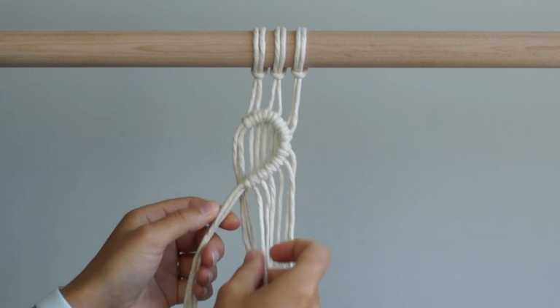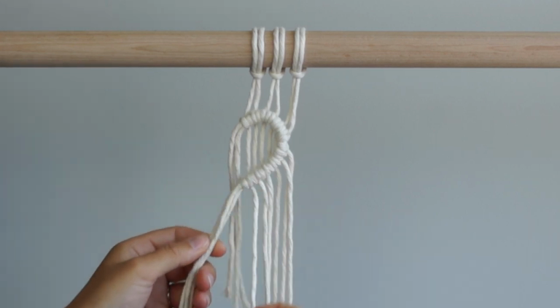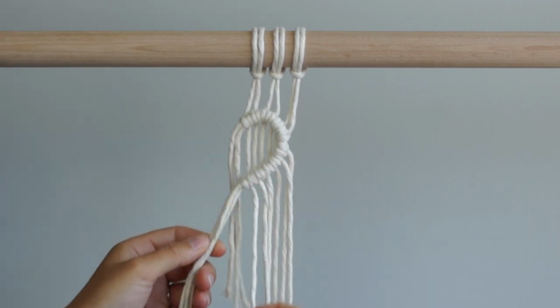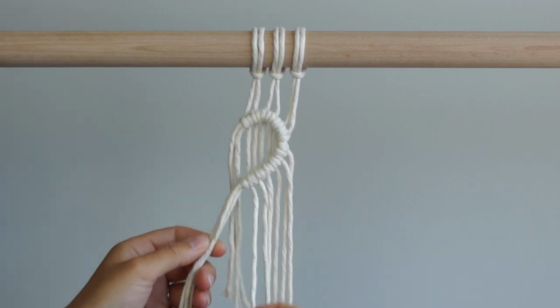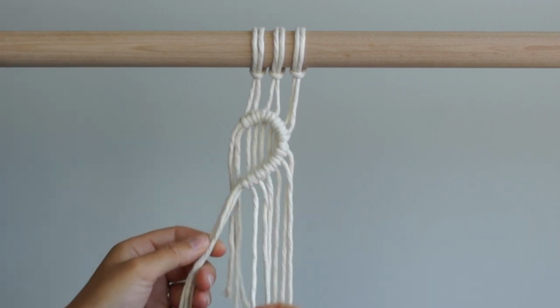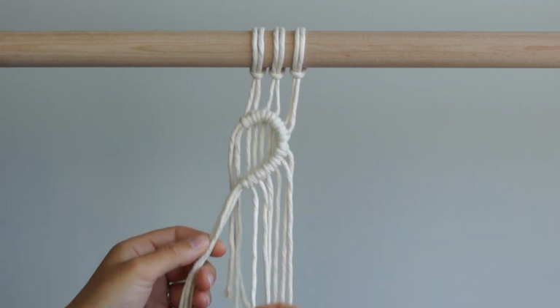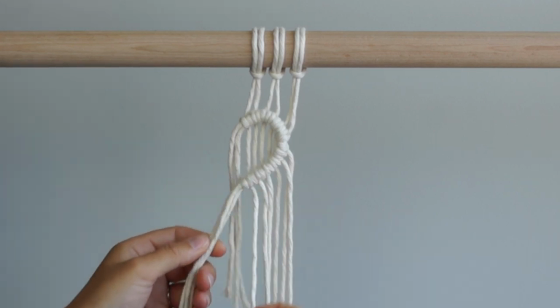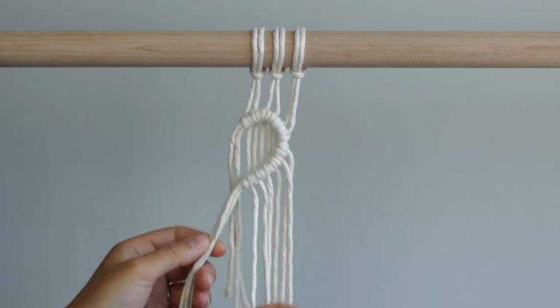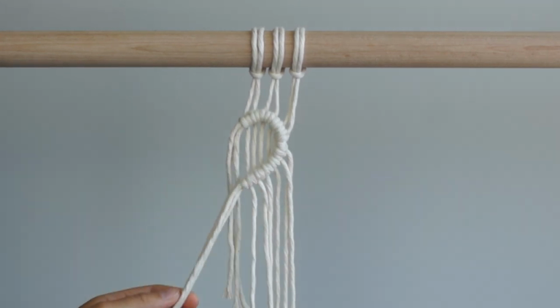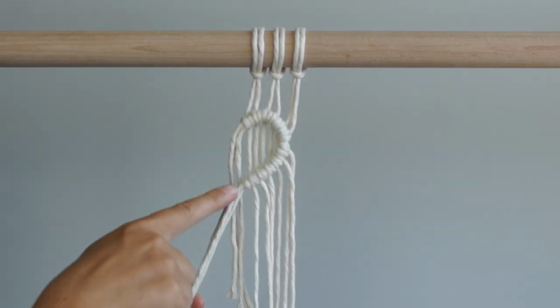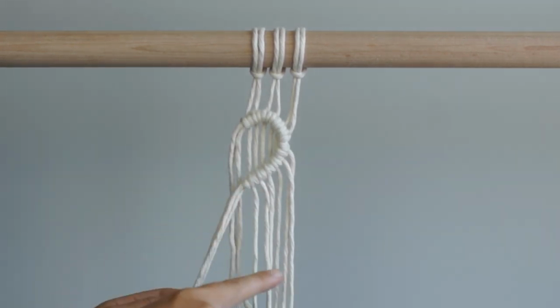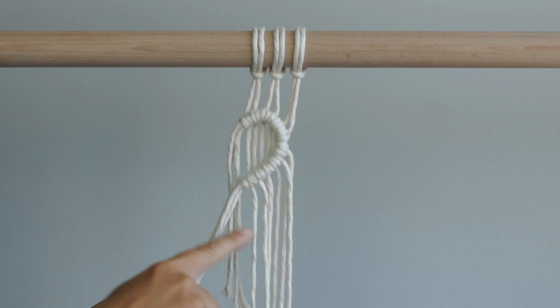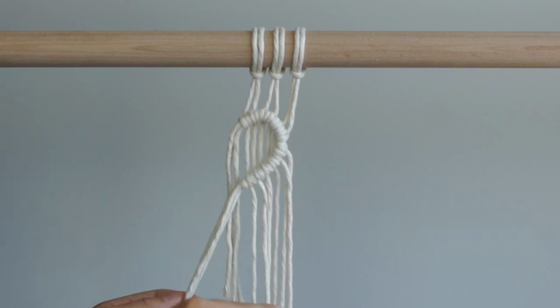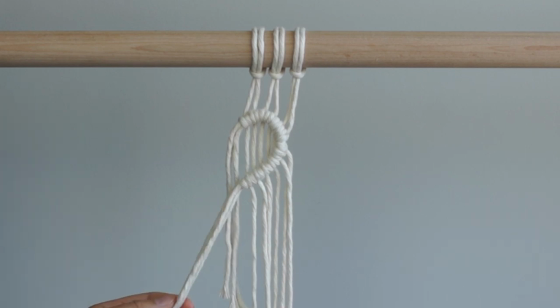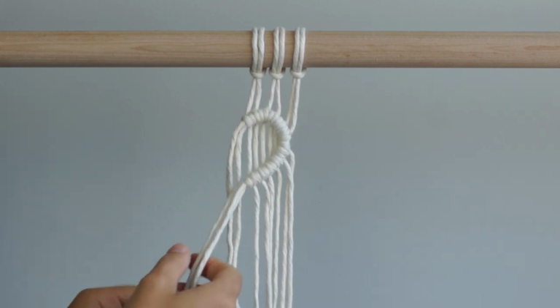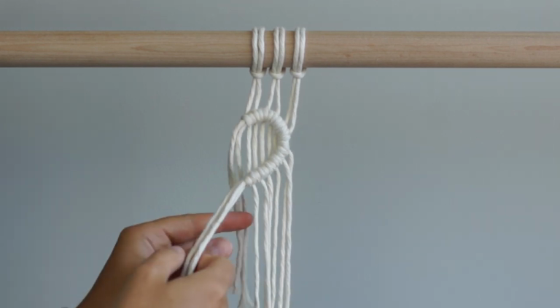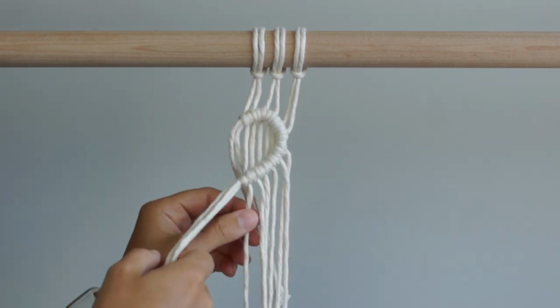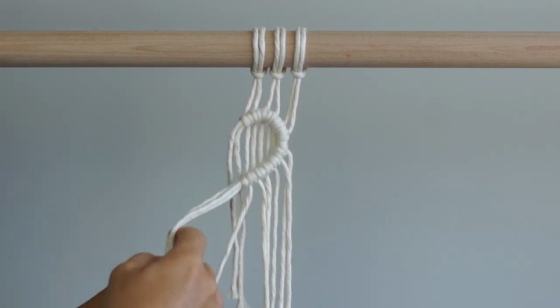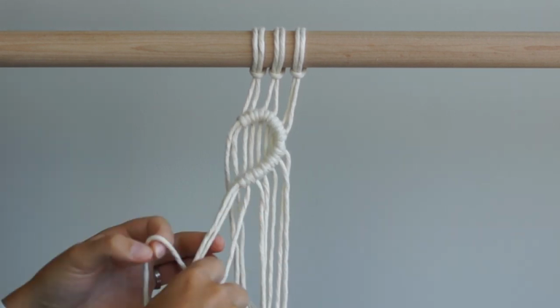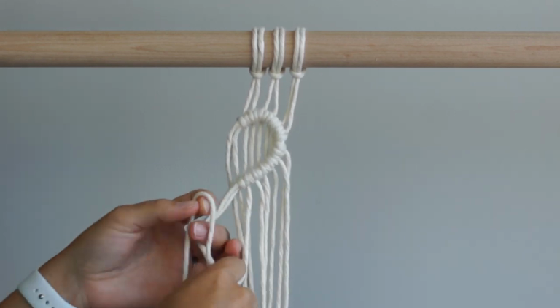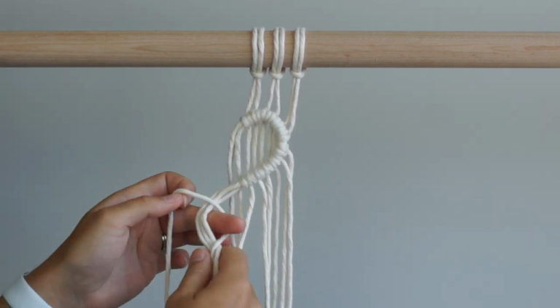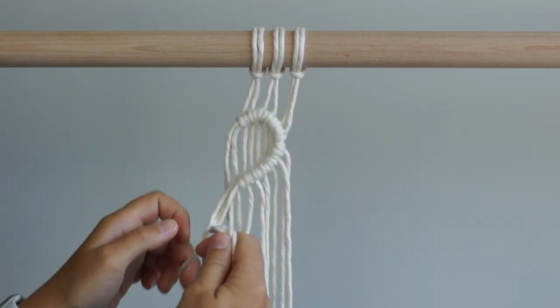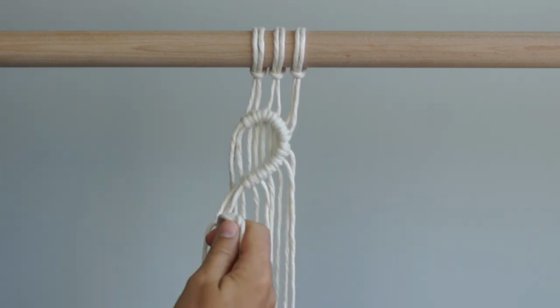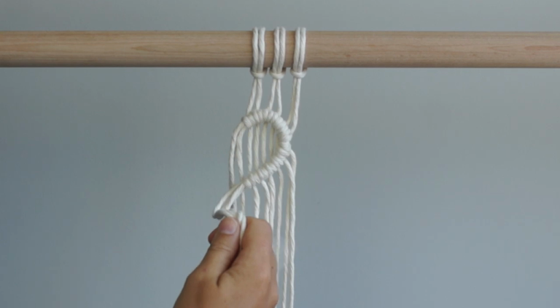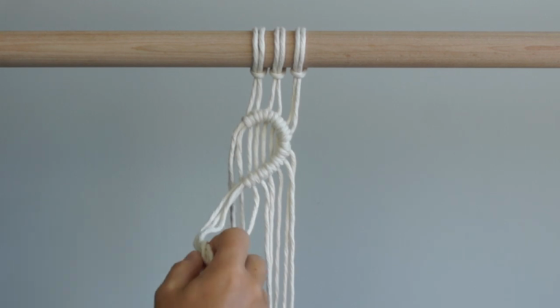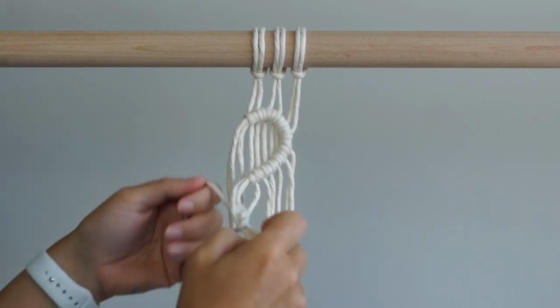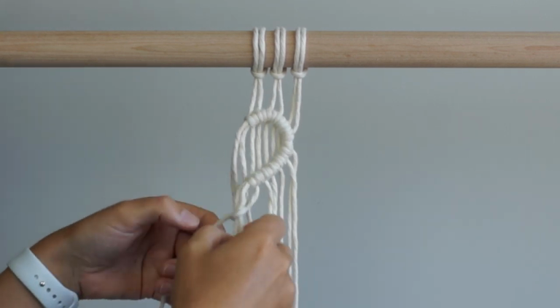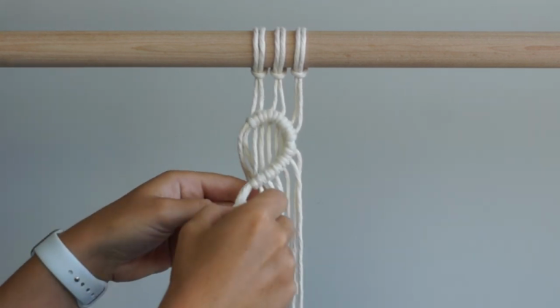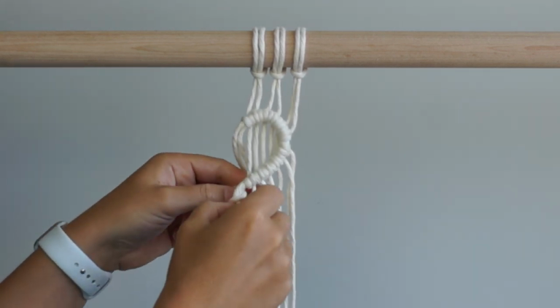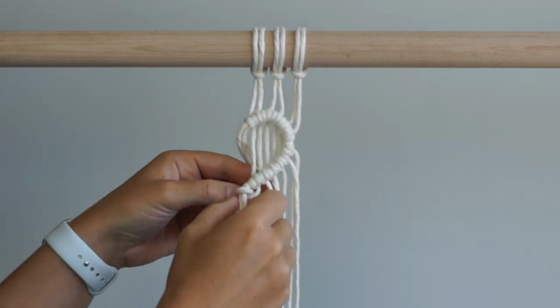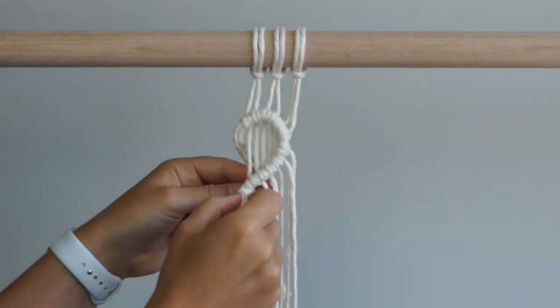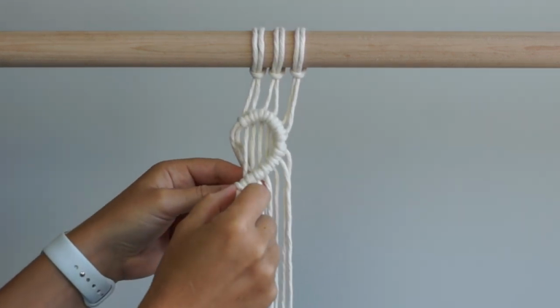We have now made it to the left side of our work. I'm going to create the mirror image of the knots above to finish off this design. We will start by tying our double half hitch knots from left to right. These knots will be tied diagonally, moving down as we make our way to the right side of our work.